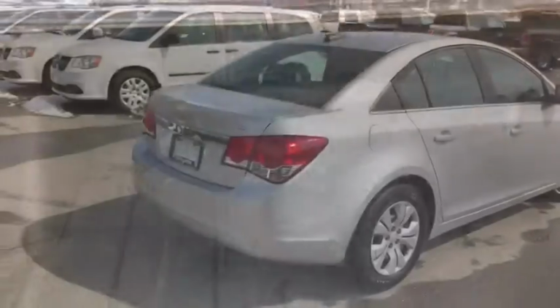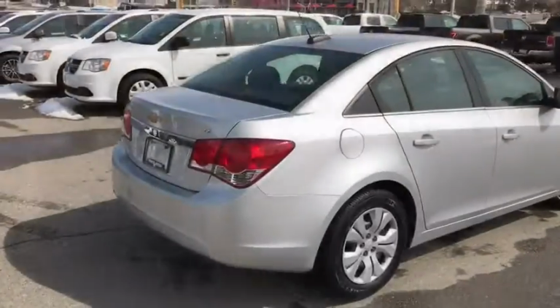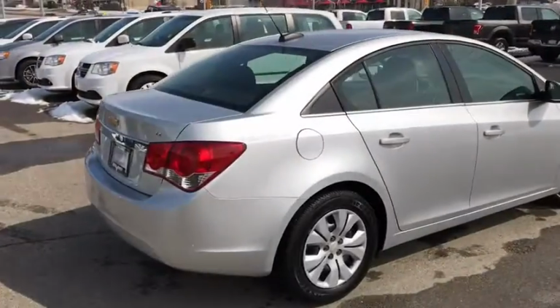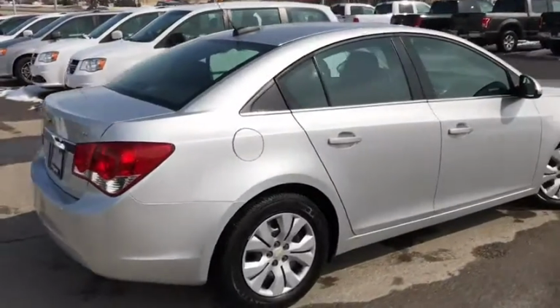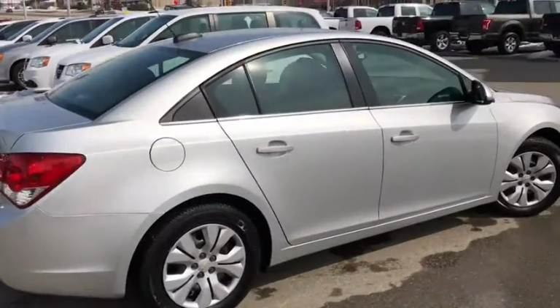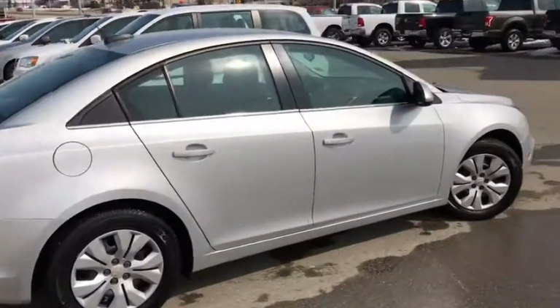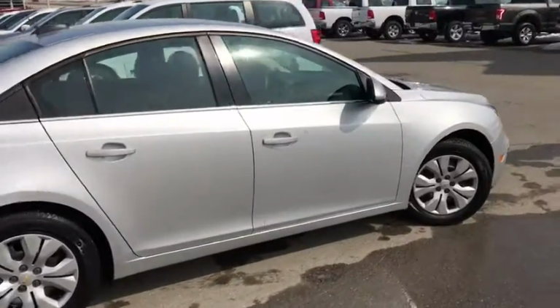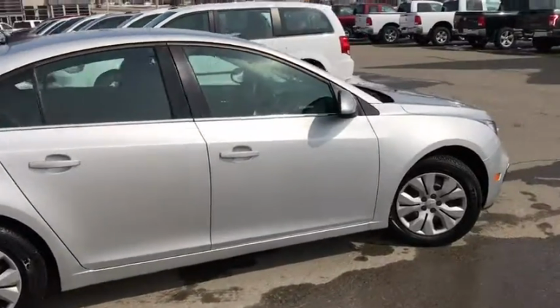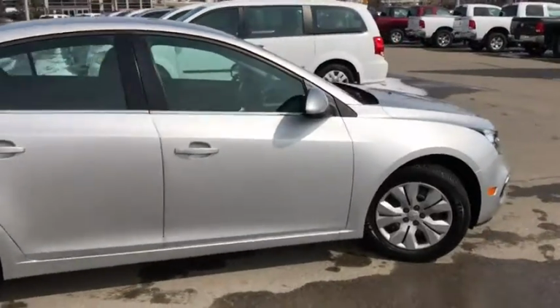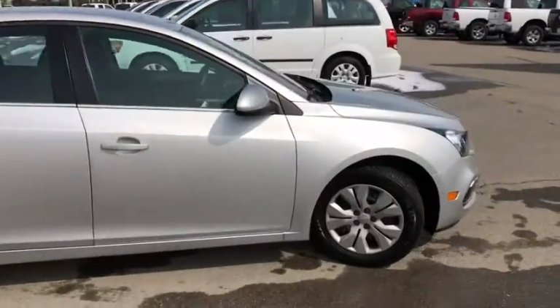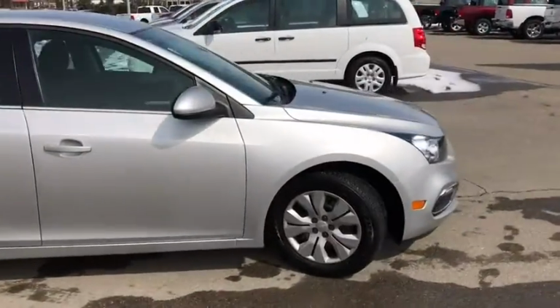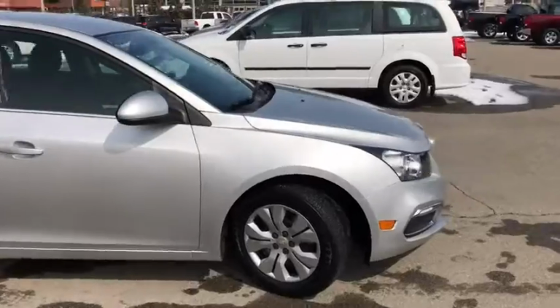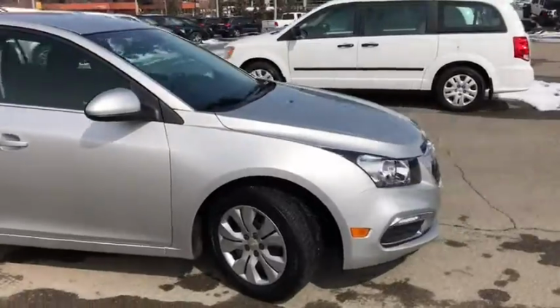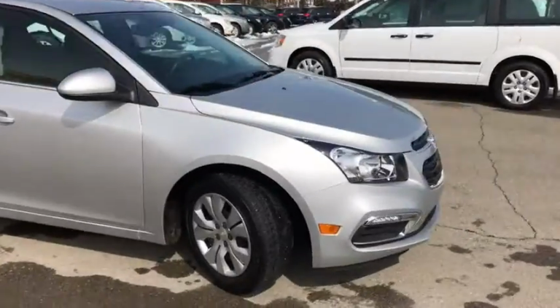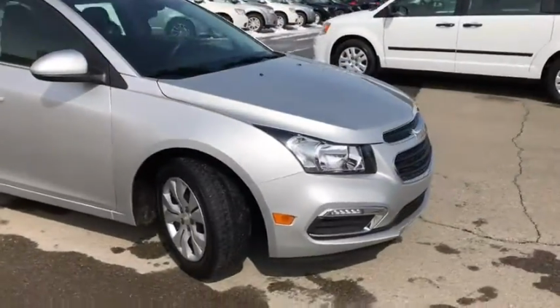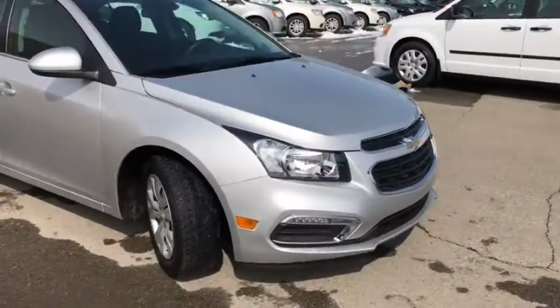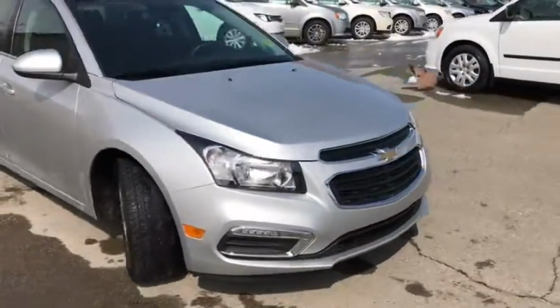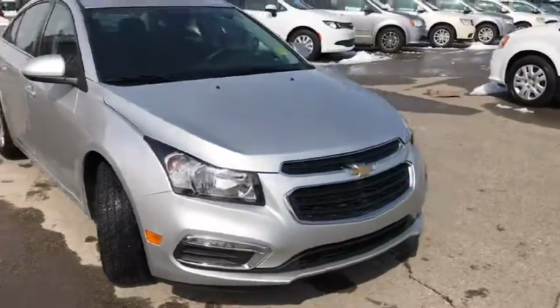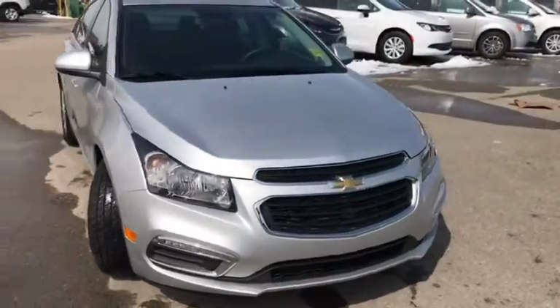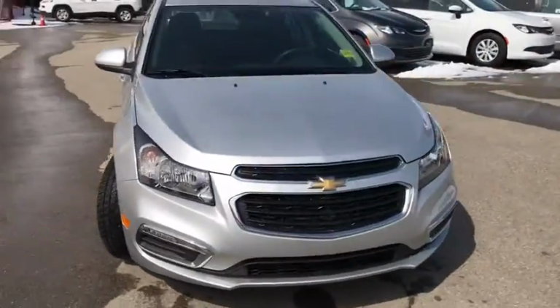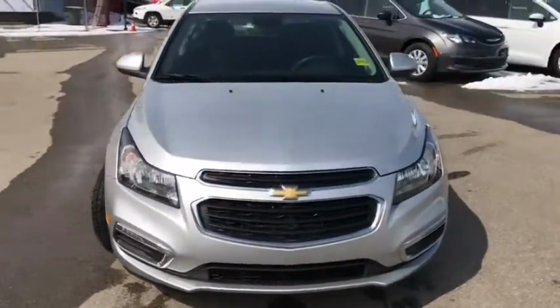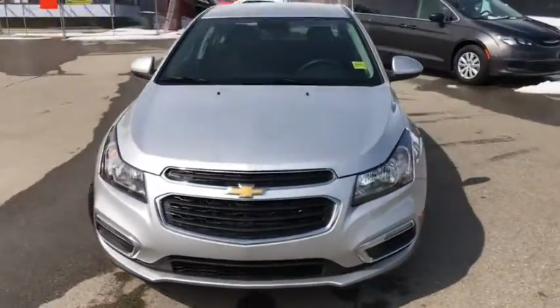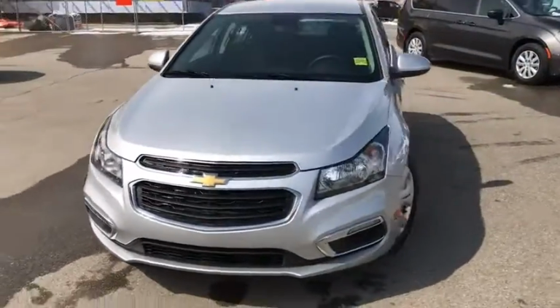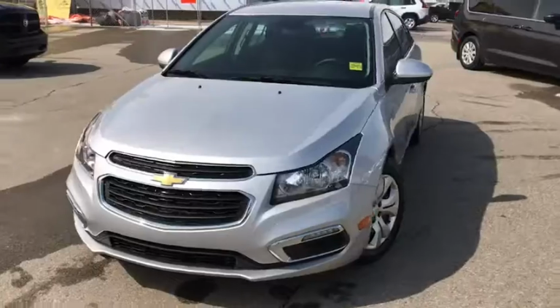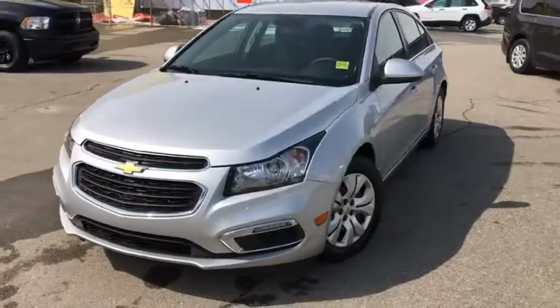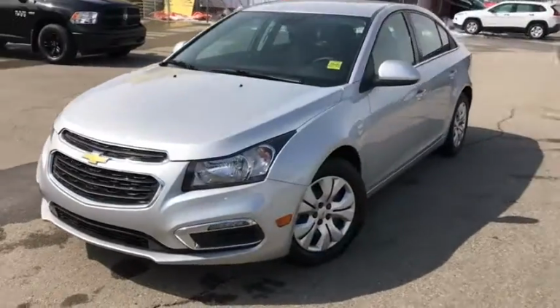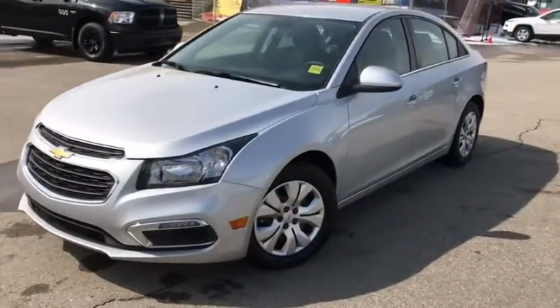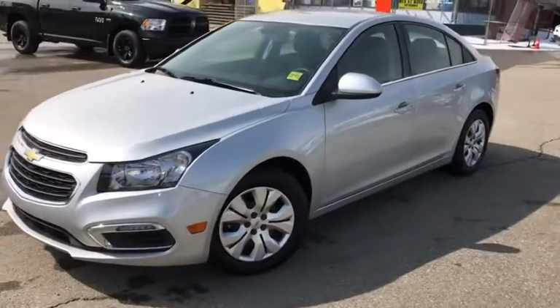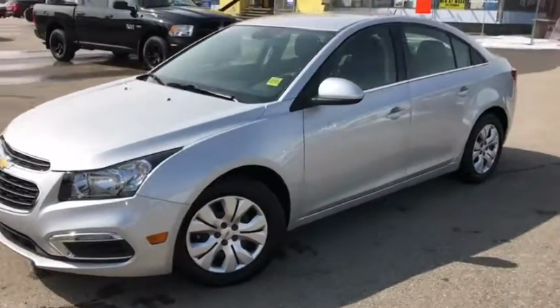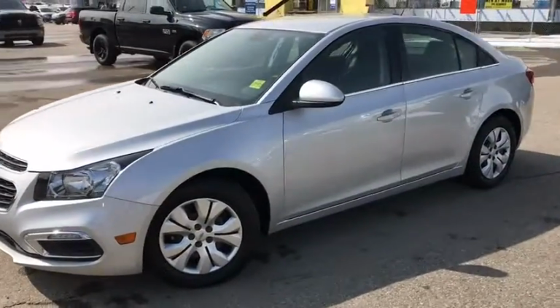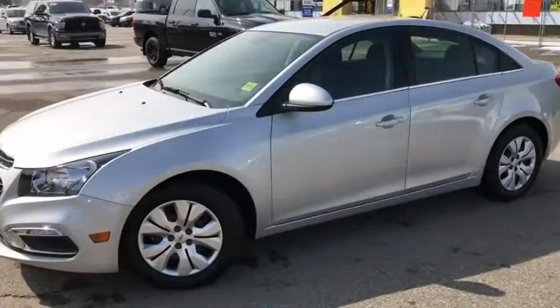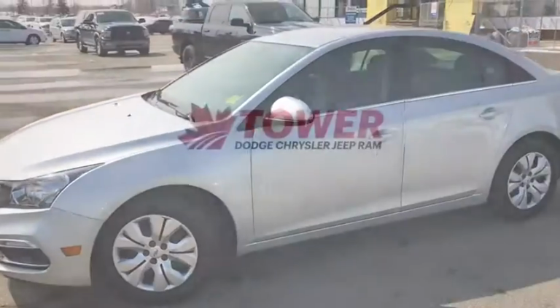And that's the 2016 Chevrolet Cruze in Silver. If you like what you see, come on down to Tower Chrysler today and take it for a test drive, or give us a call at 403-278-2020 for more information. Thanks for watching and we look forward to seeing you.